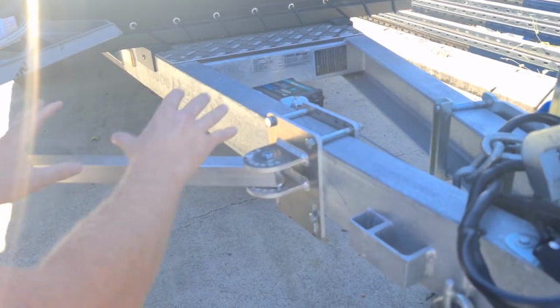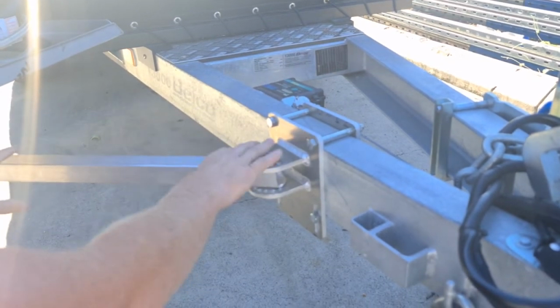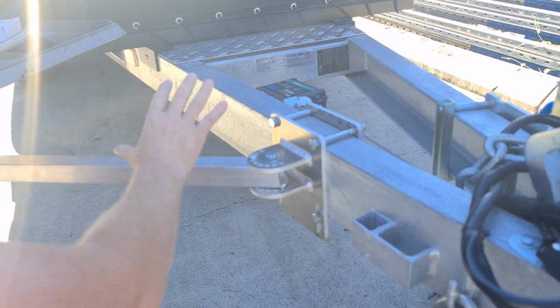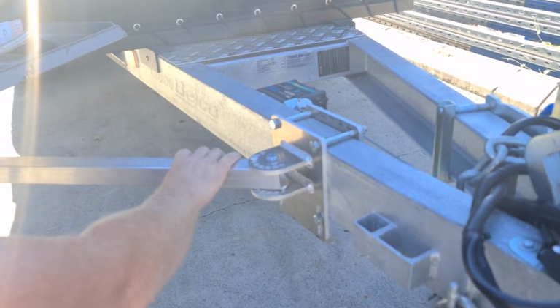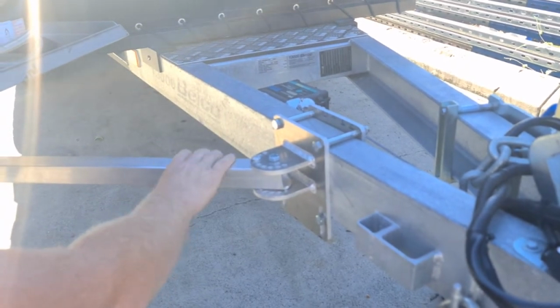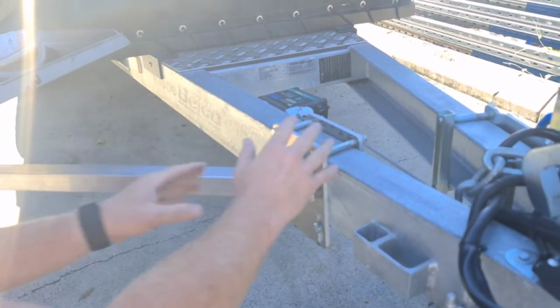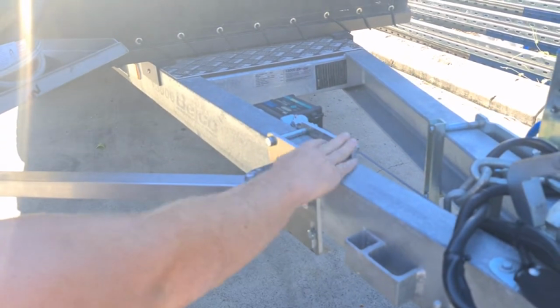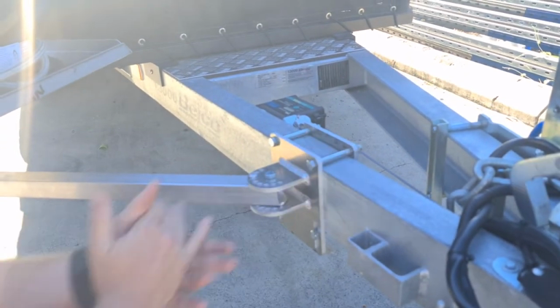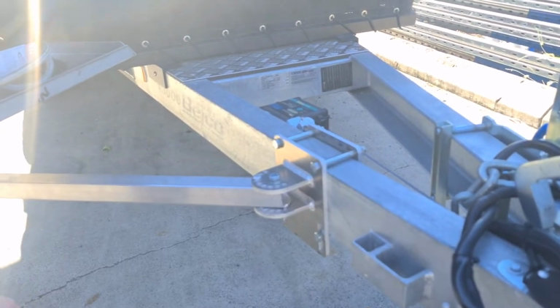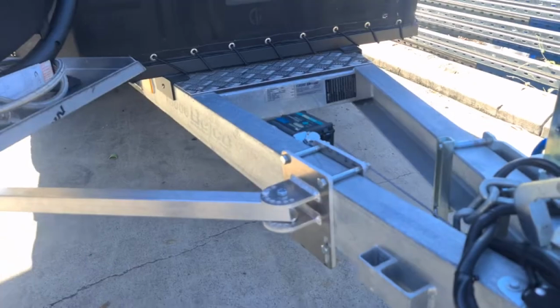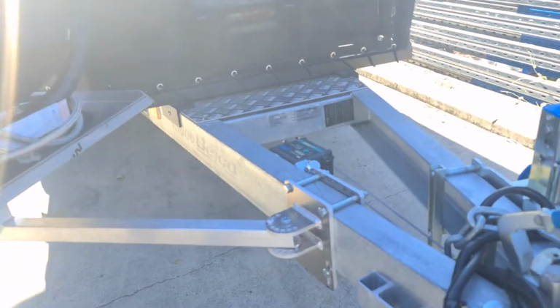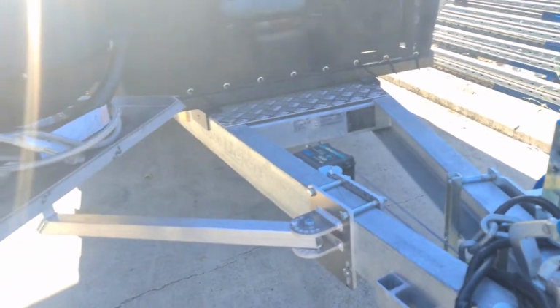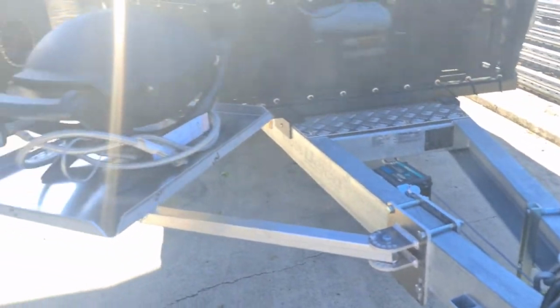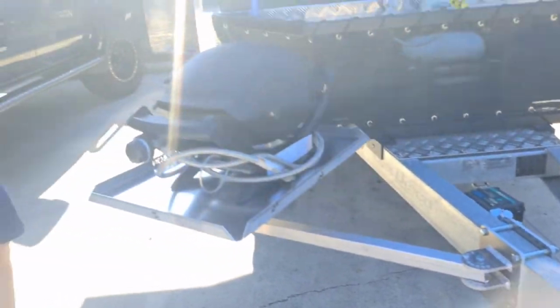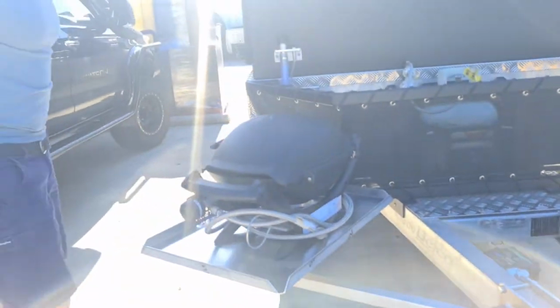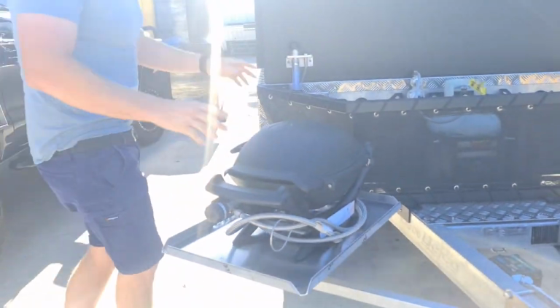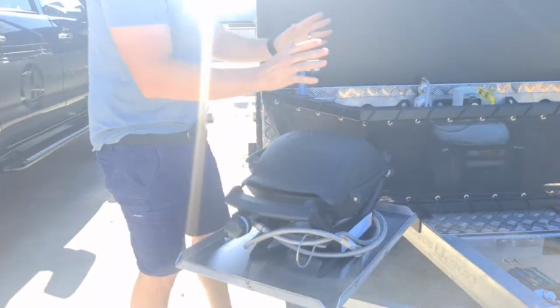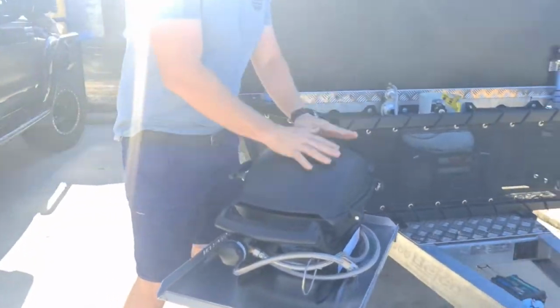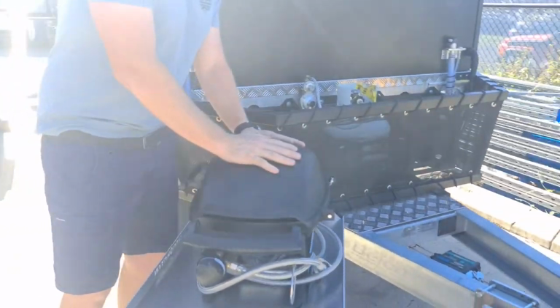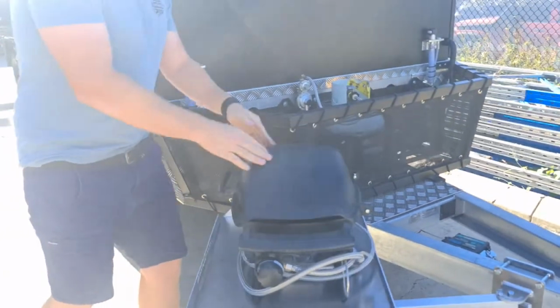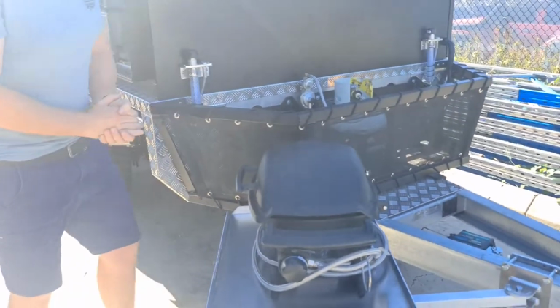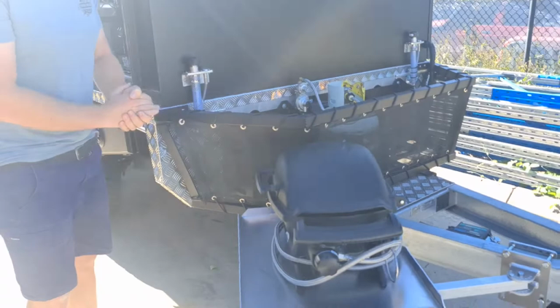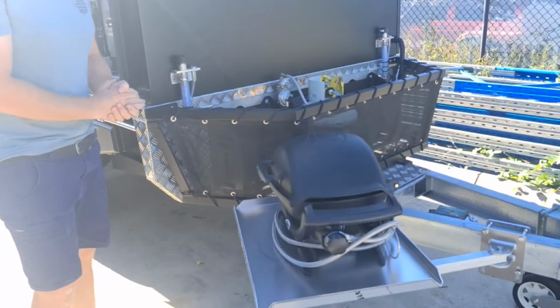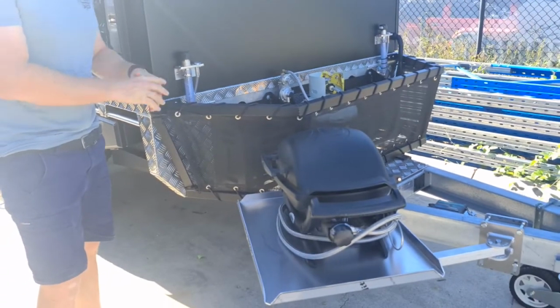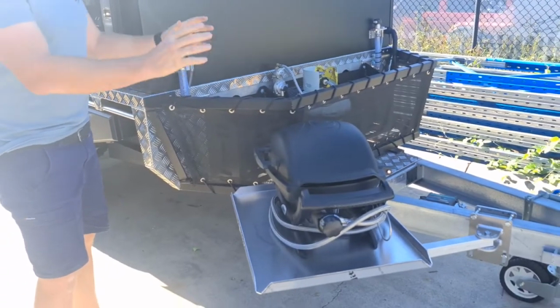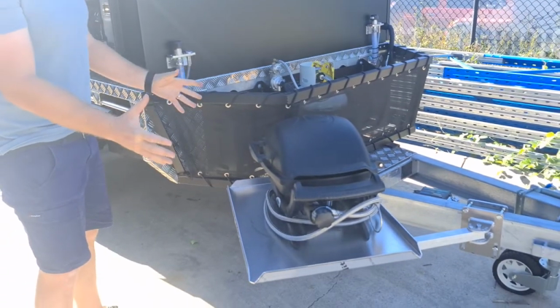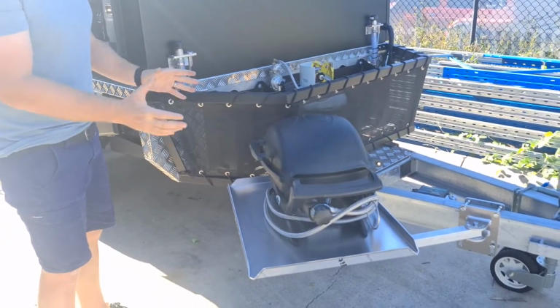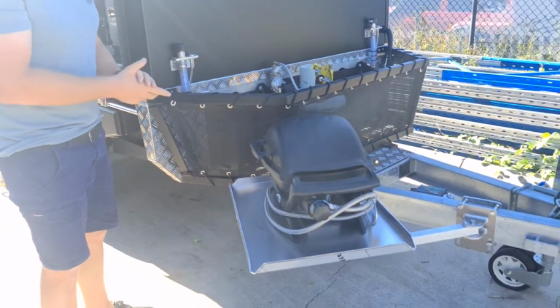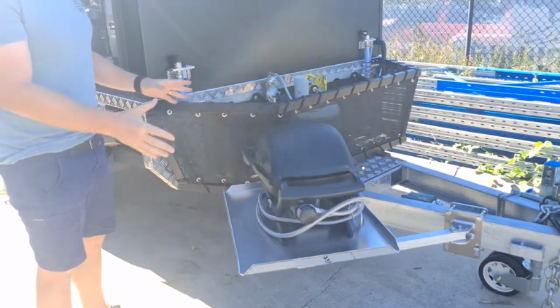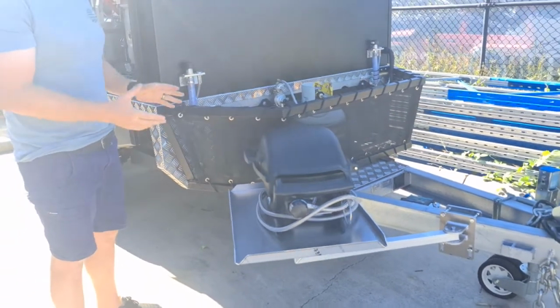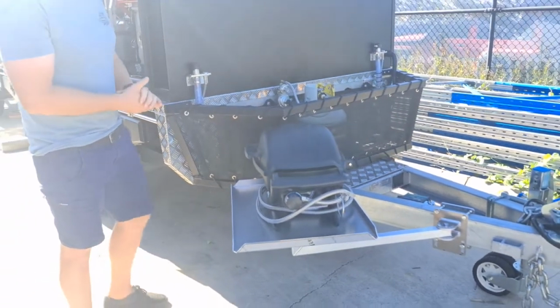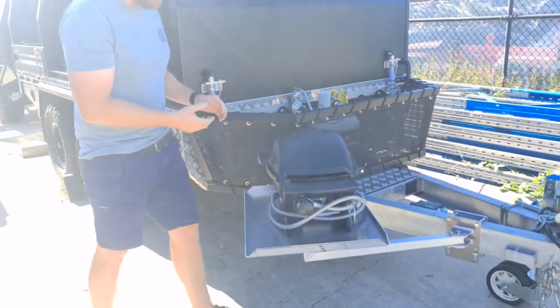Obviously you can't be driving around with this part, but this part here can remain on the trailer in between uses. We have a barbecue here, and given the size of this bench, it'll fit many other barbecues on the market.